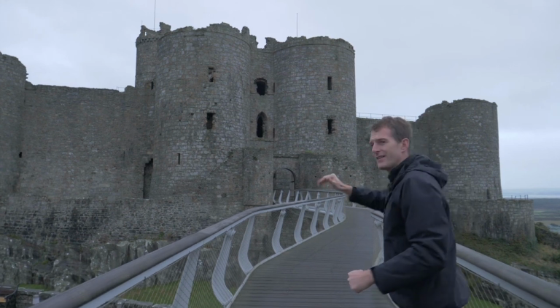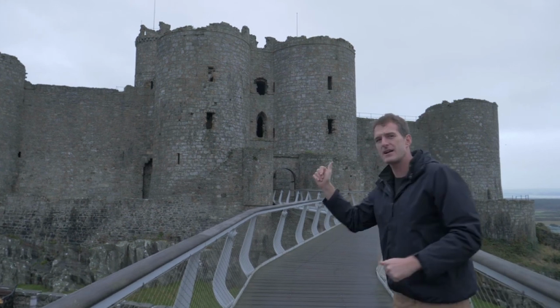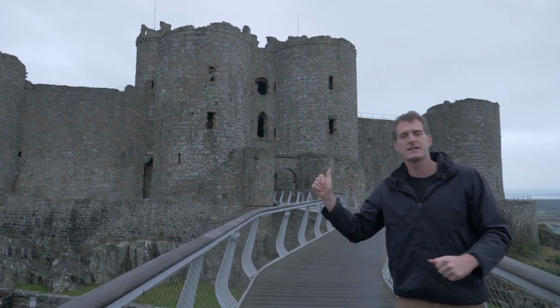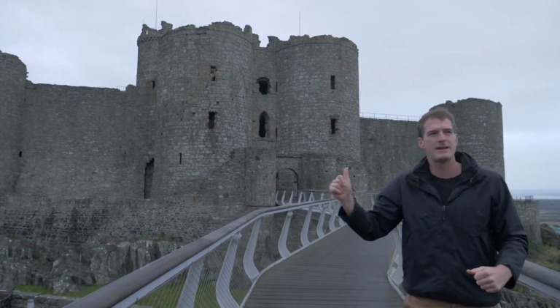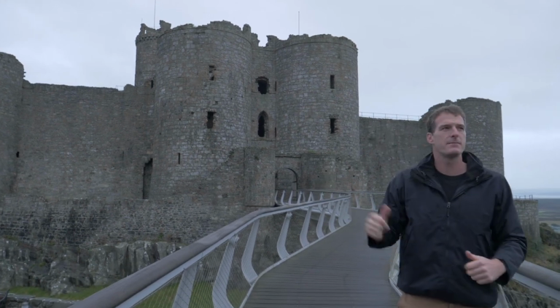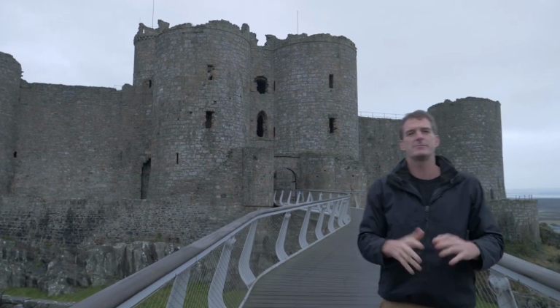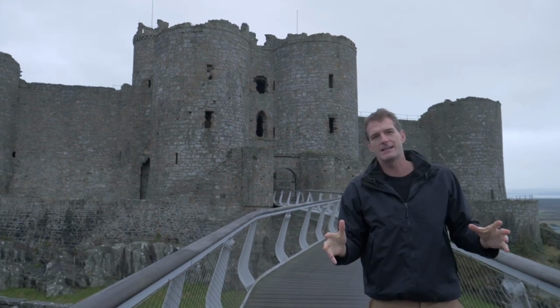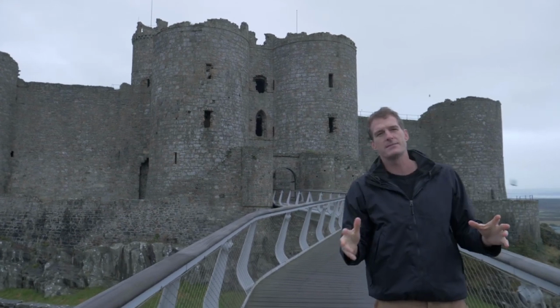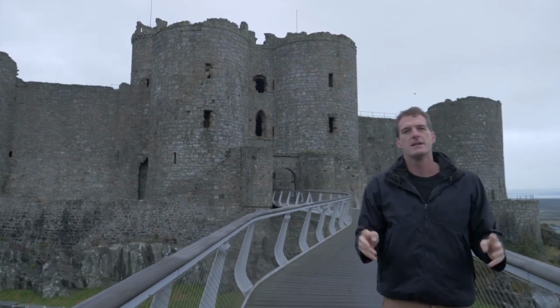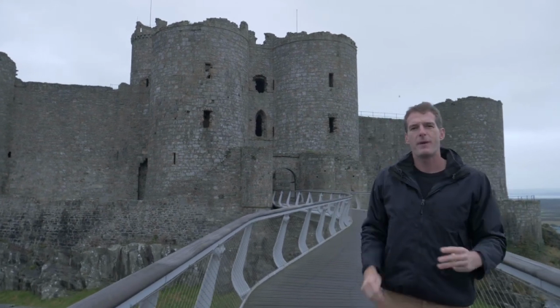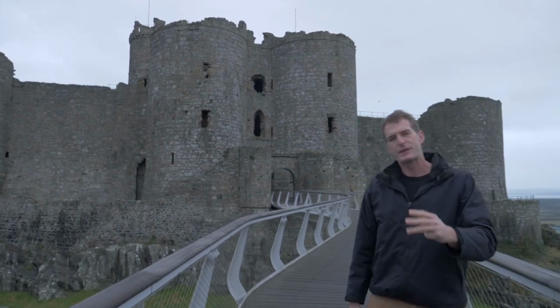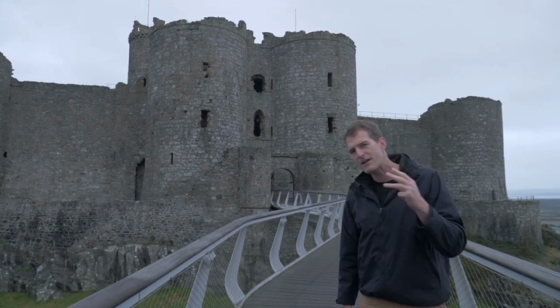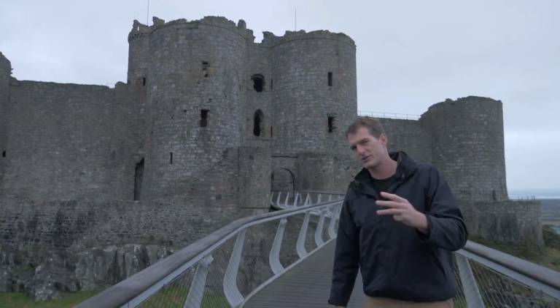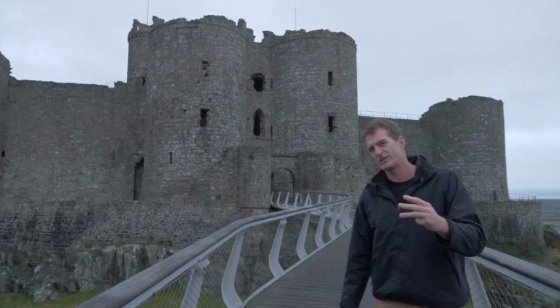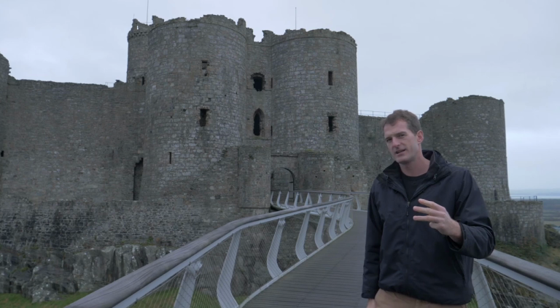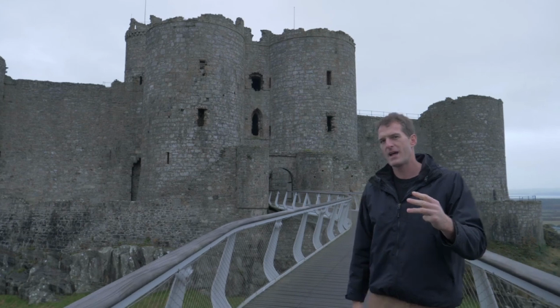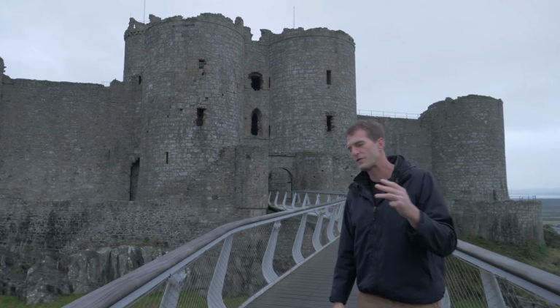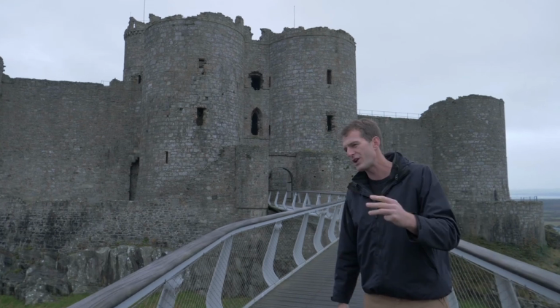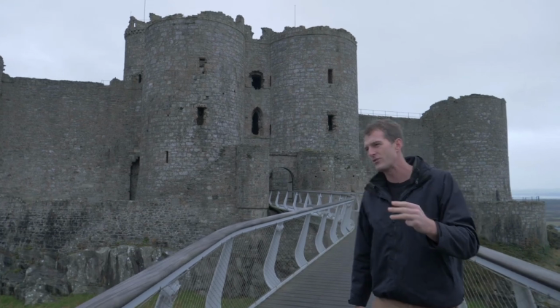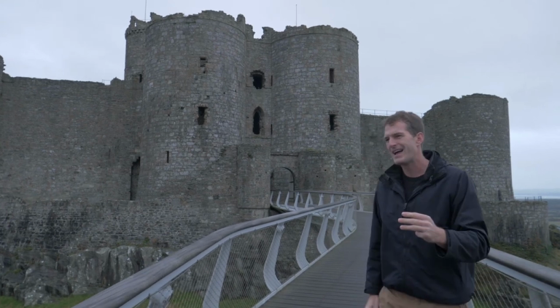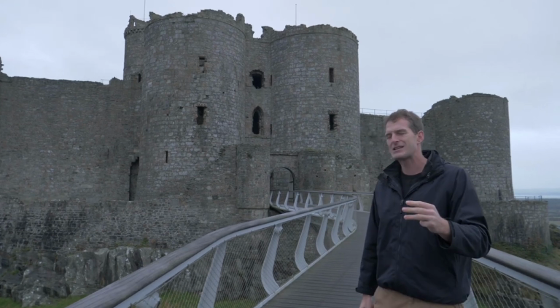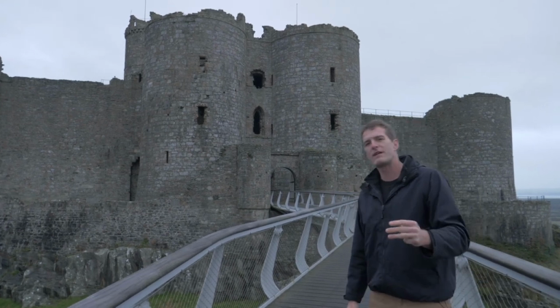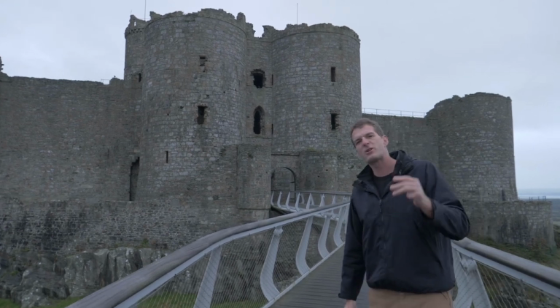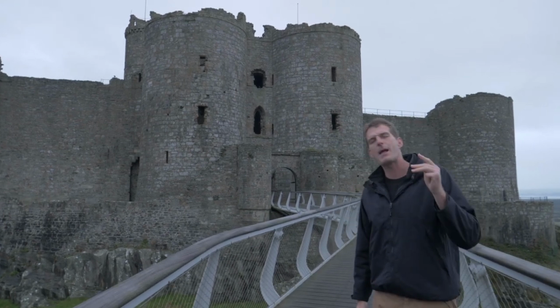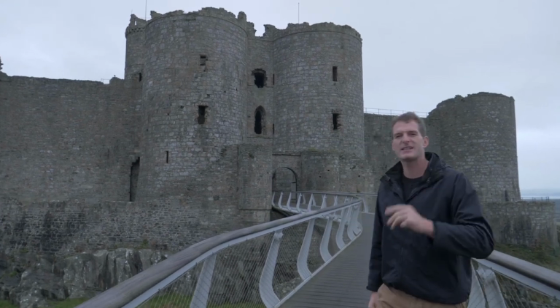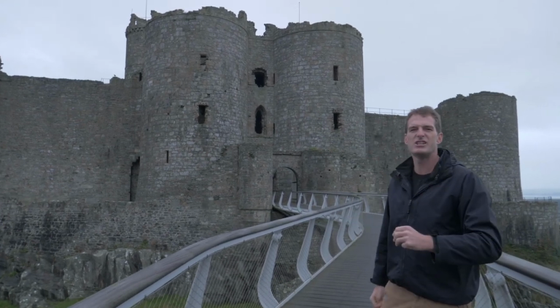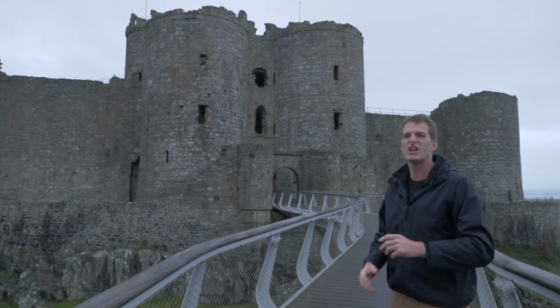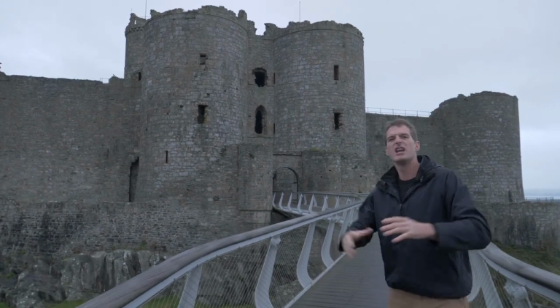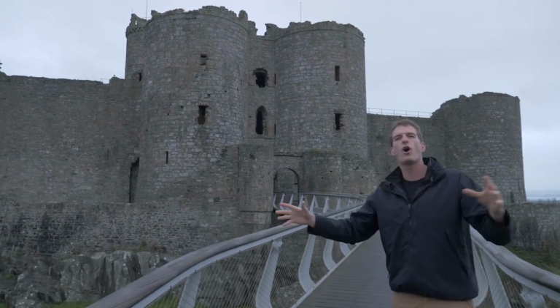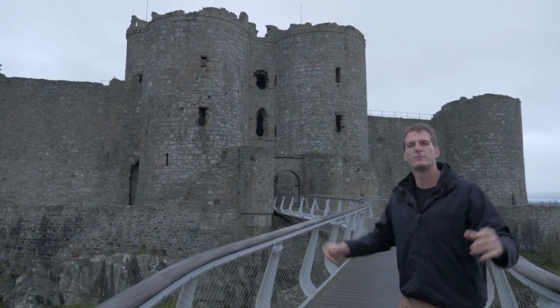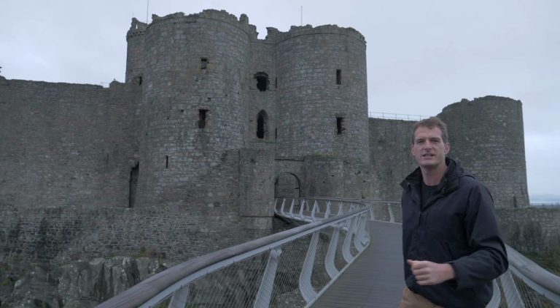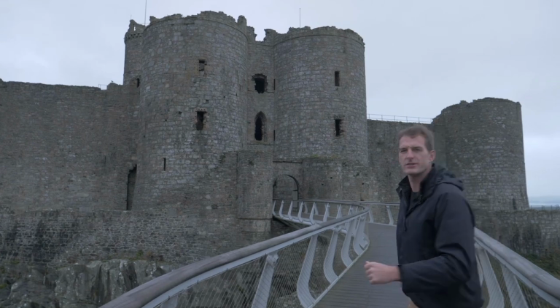Now this castle has been besieged many times, but three of those sieges have gone down as three of the most epic sieges in the whole of British history.